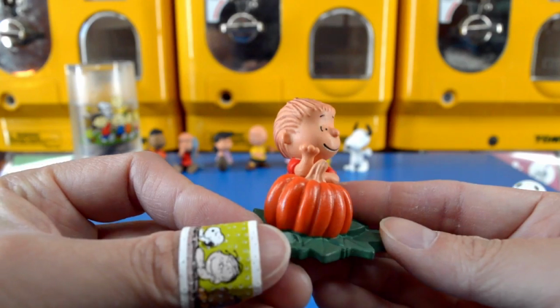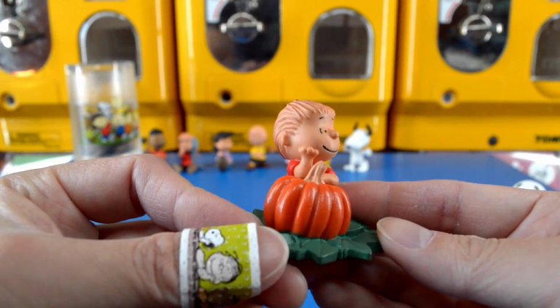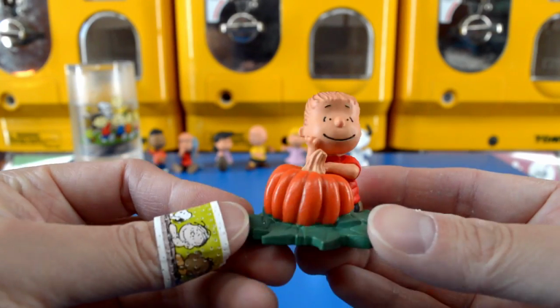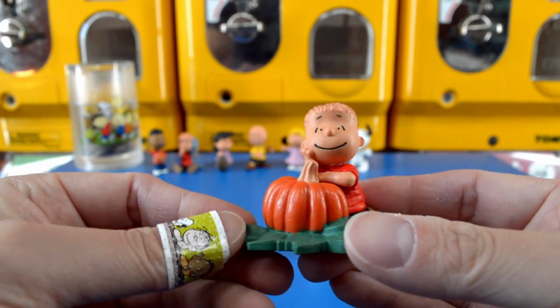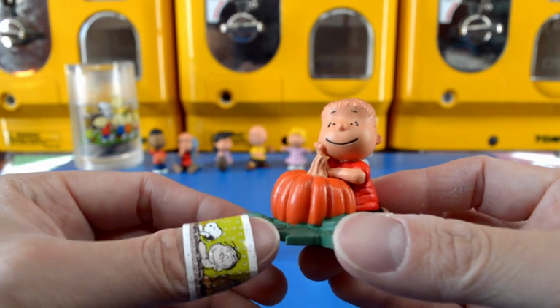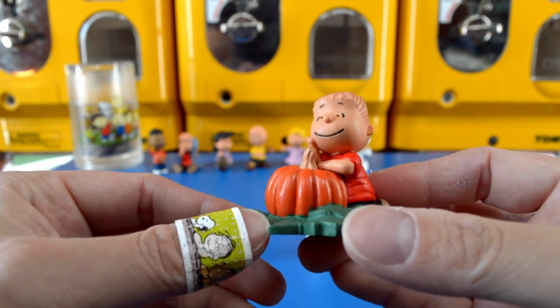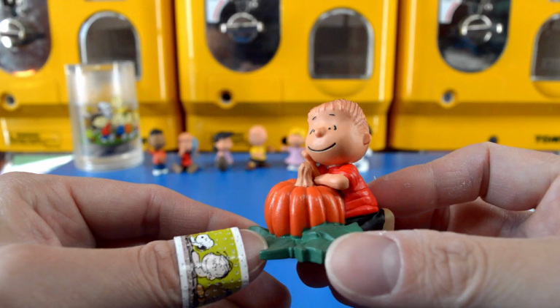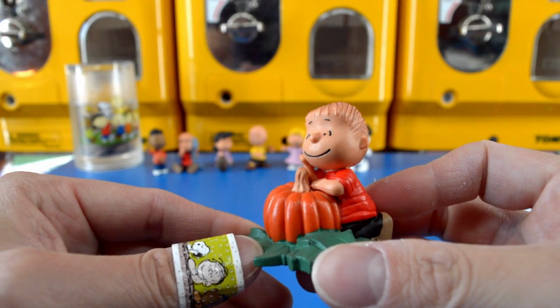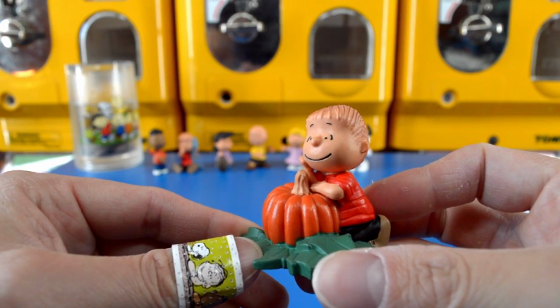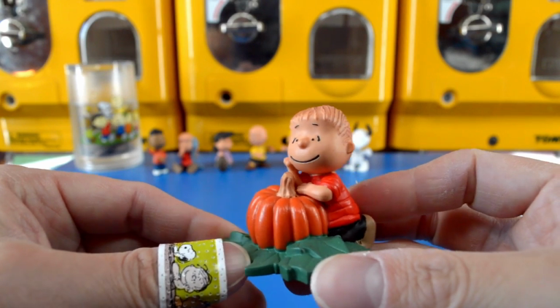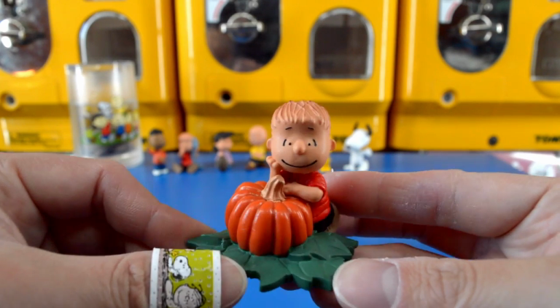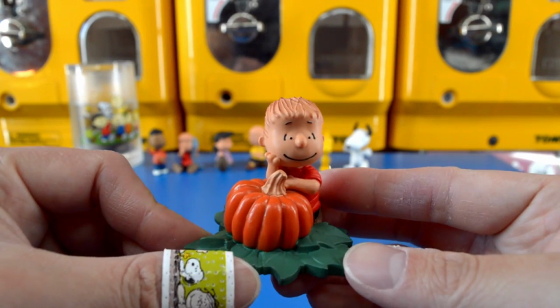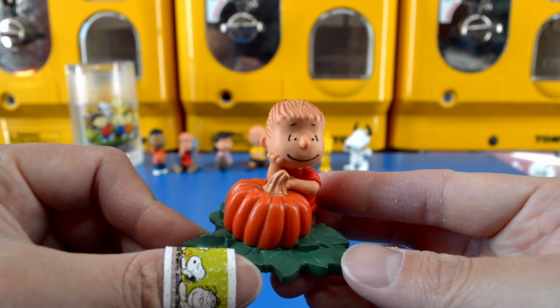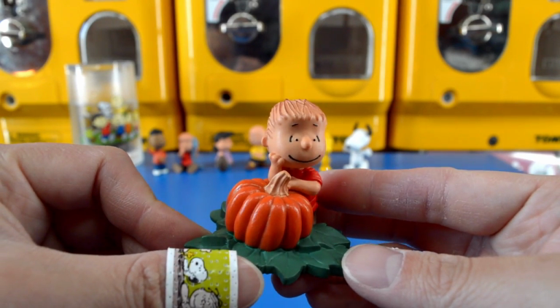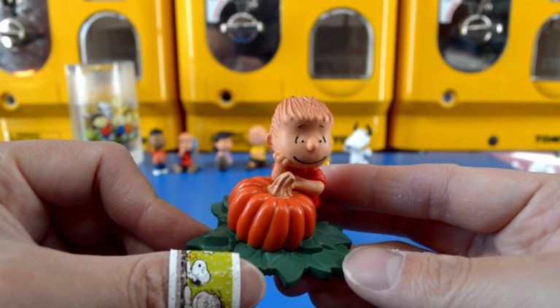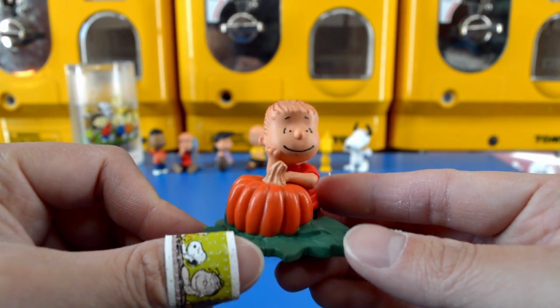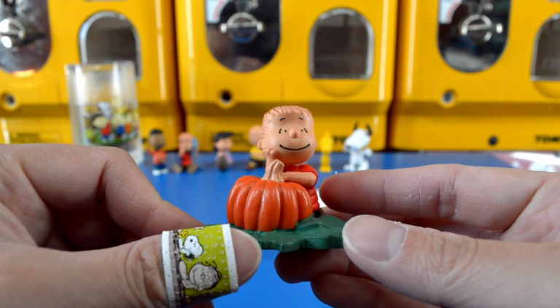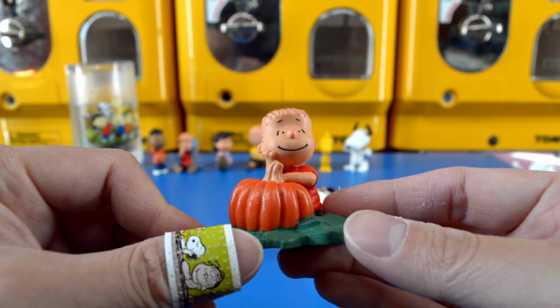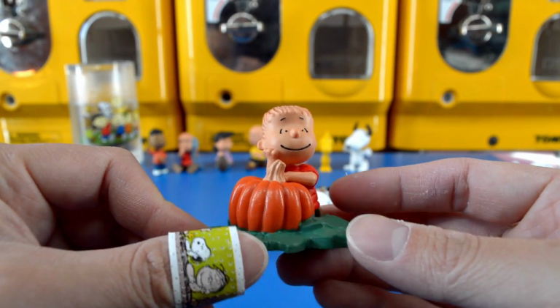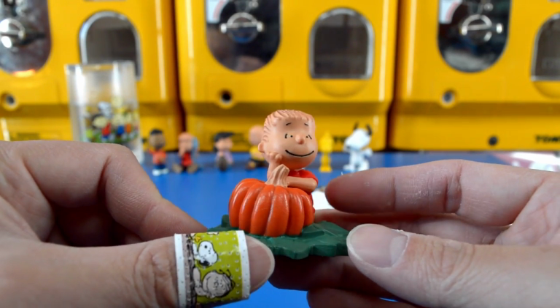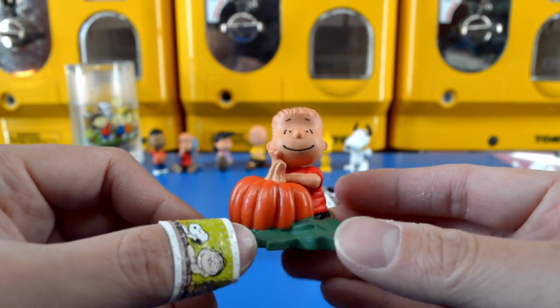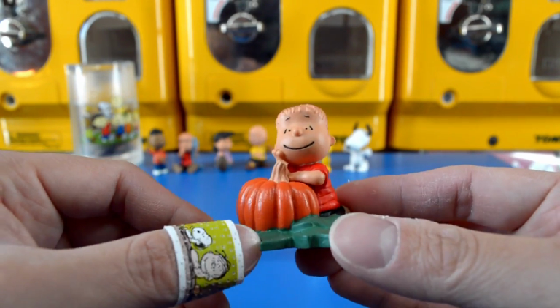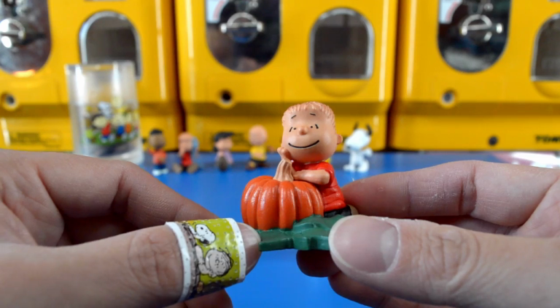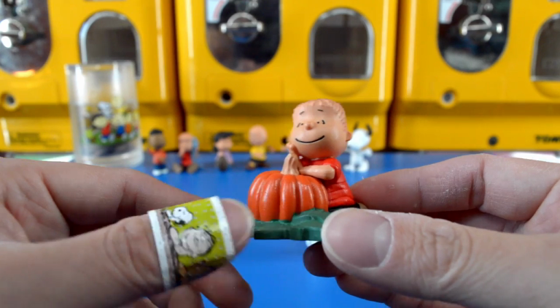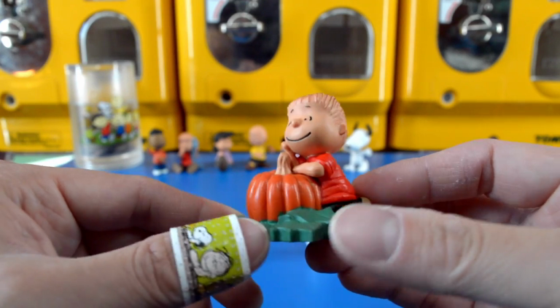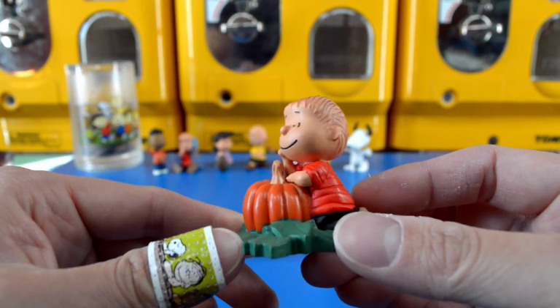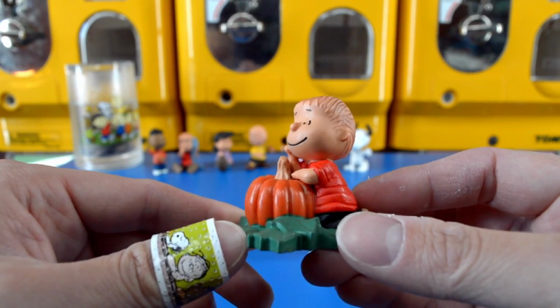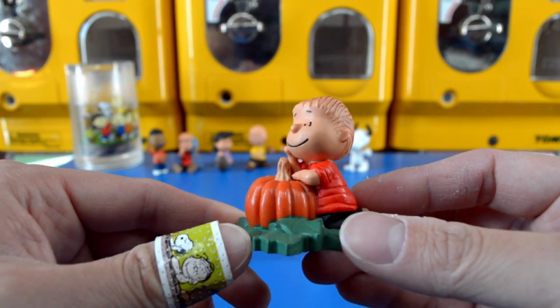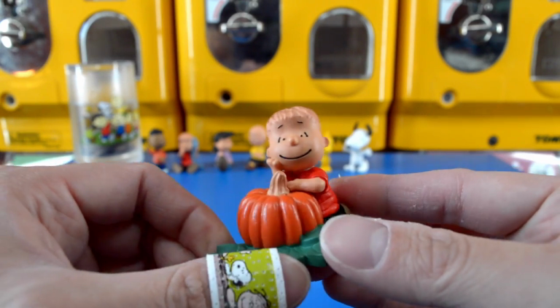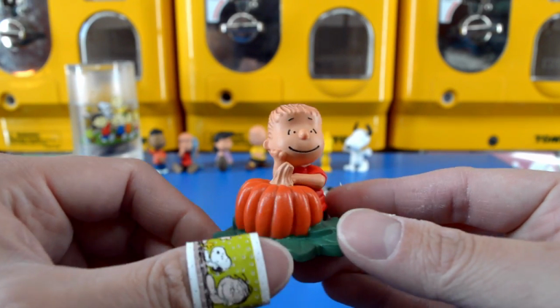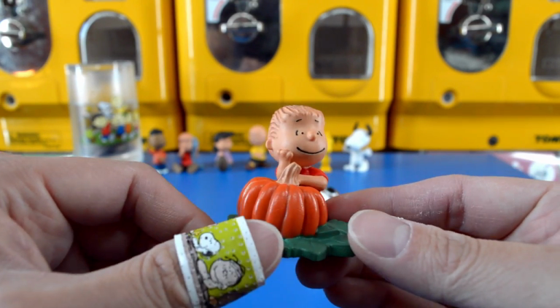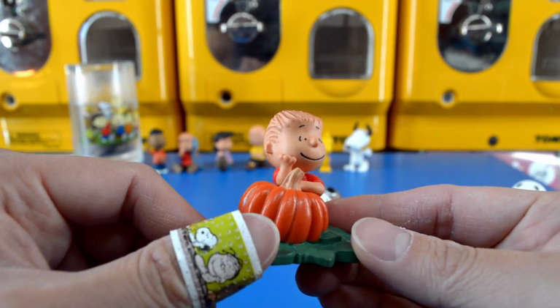Linus is the first character that we got from this box set and he is leaning against a very large orange pumpkin. He is going to wait all night in the pumpkin patch for the Great Pumpkin.